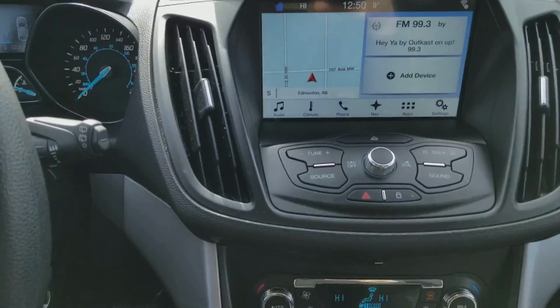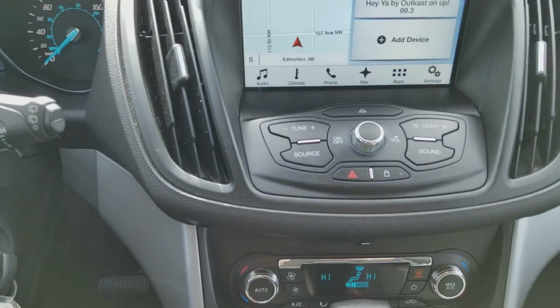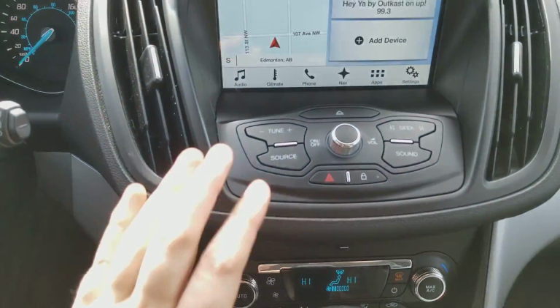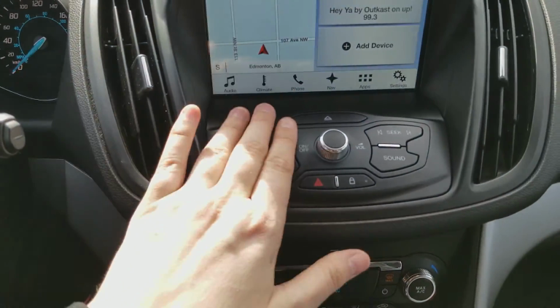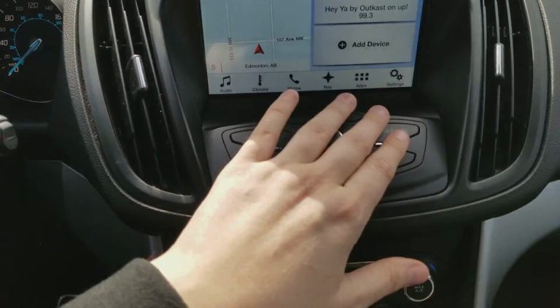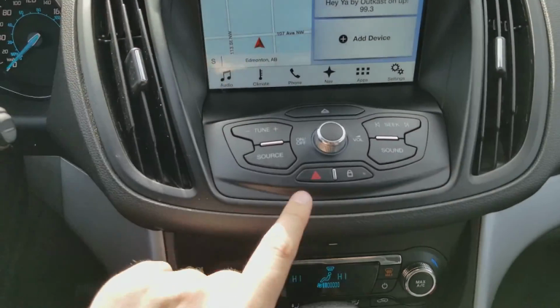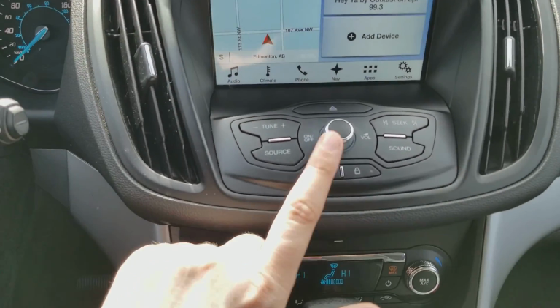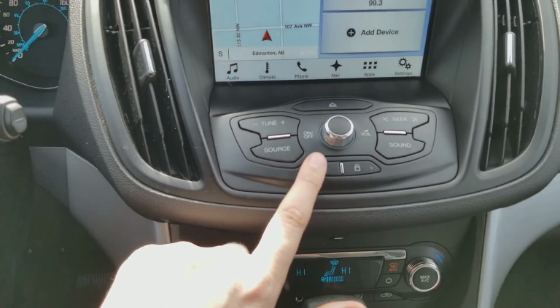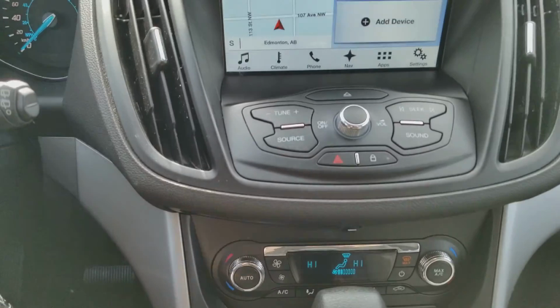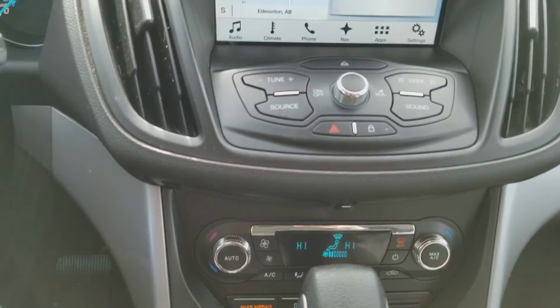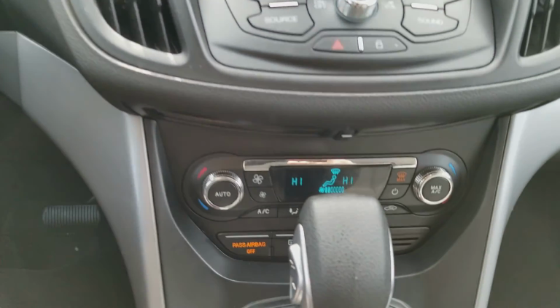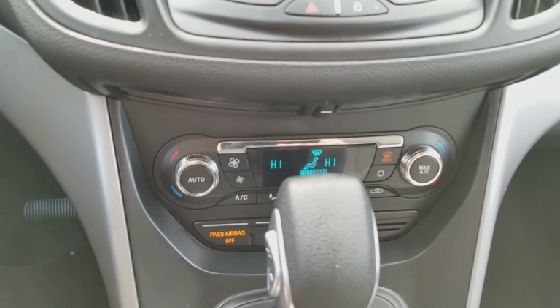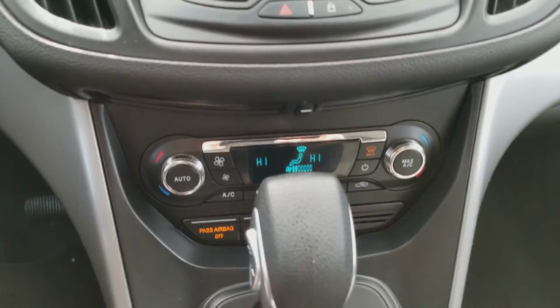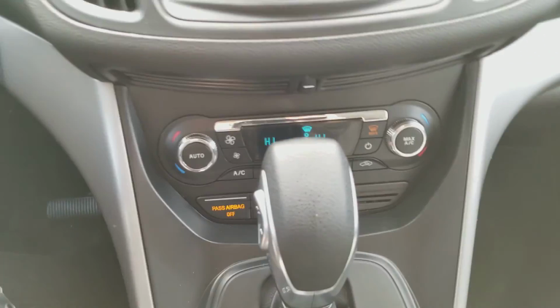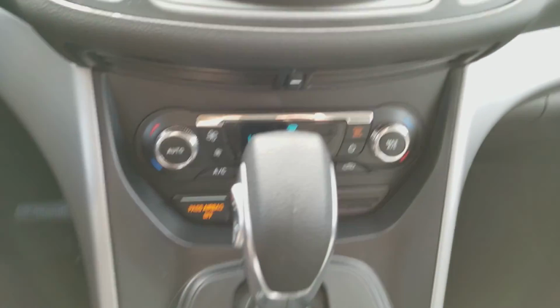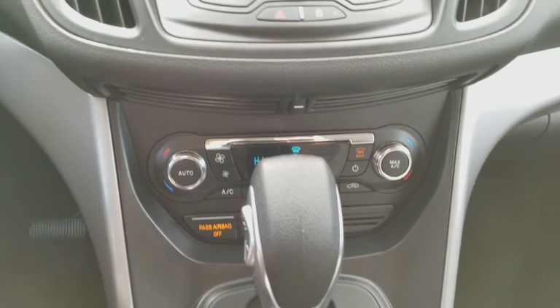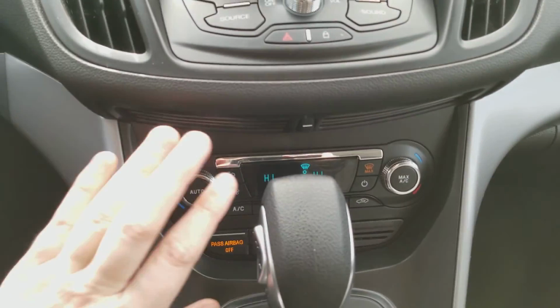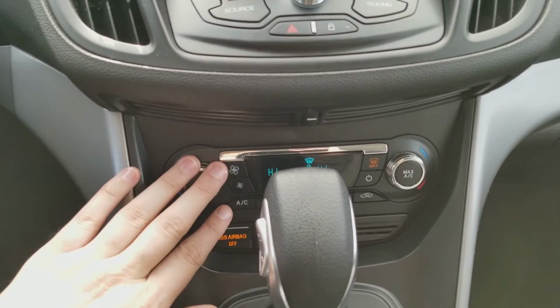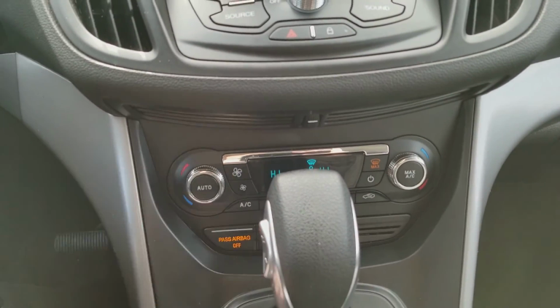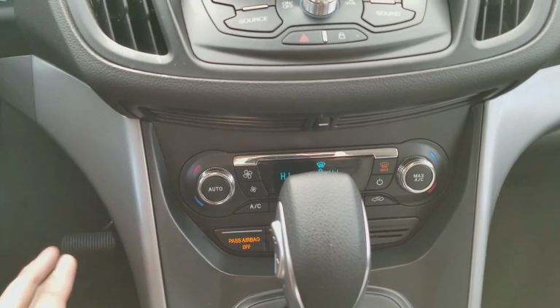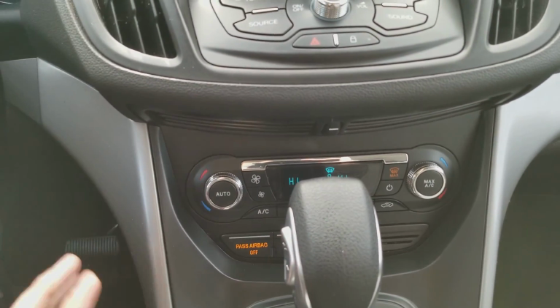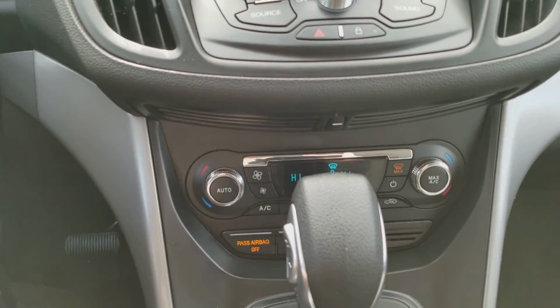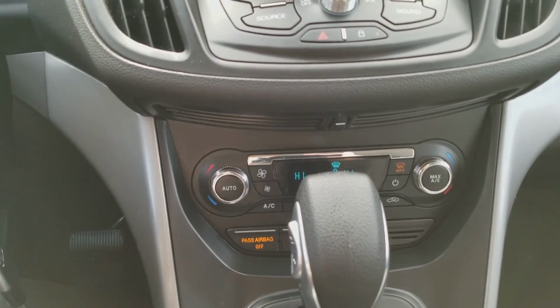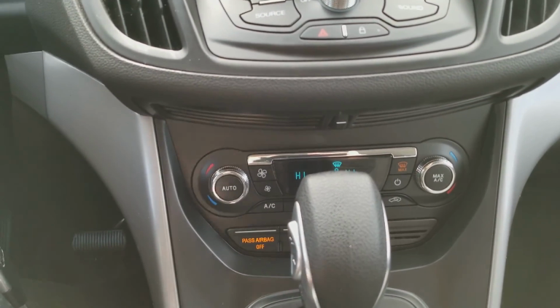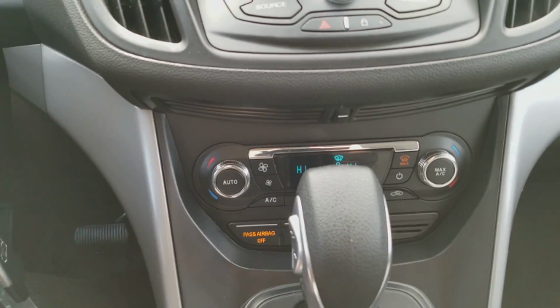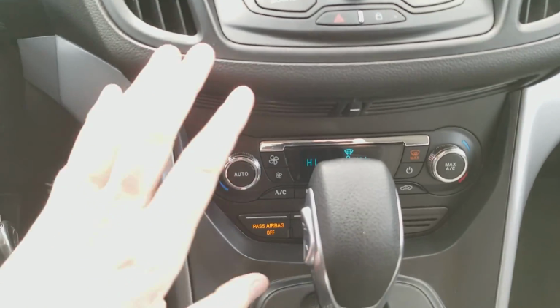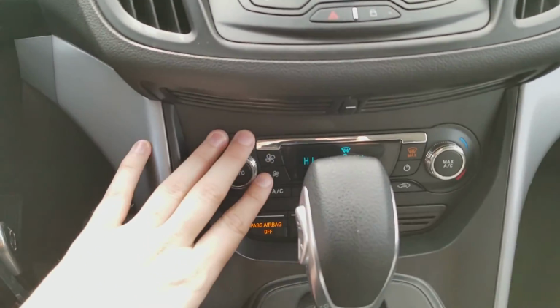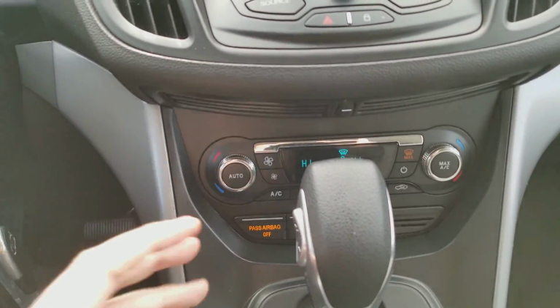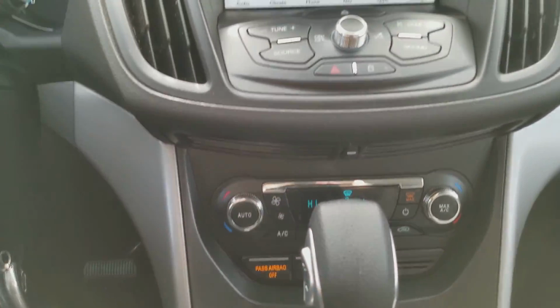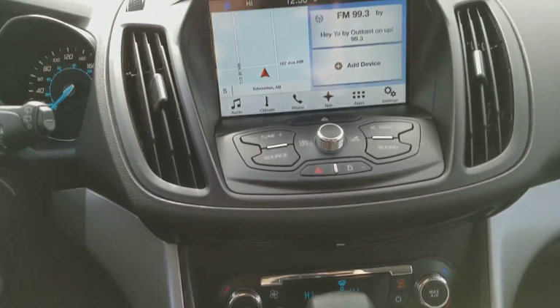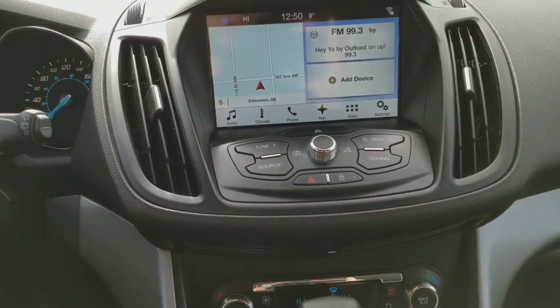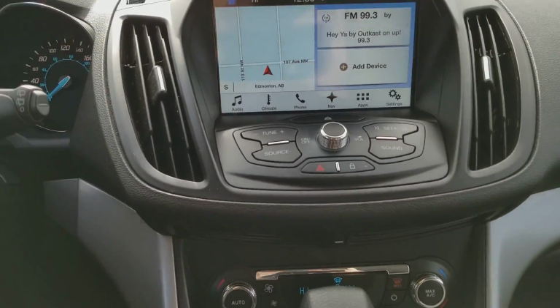Down below you have your audio controls as well as your hazard lights. We have the dual zone climate control down below as well, so that you can manage it all from down here if you don't want to use the touch interface.